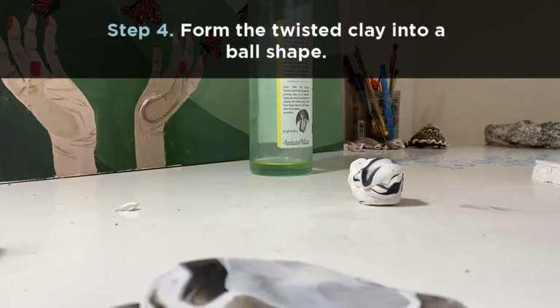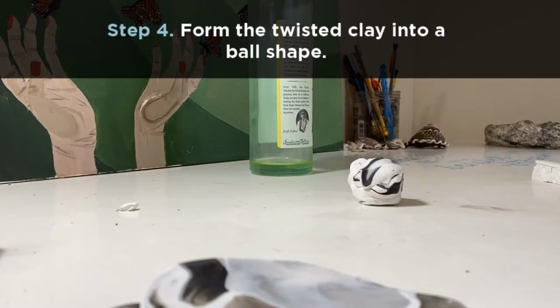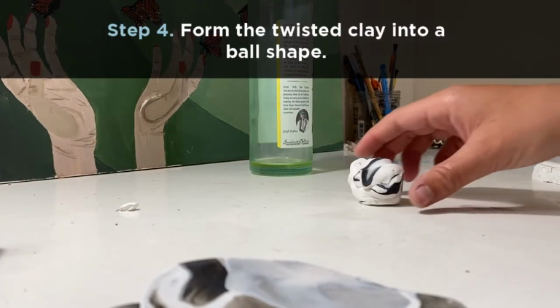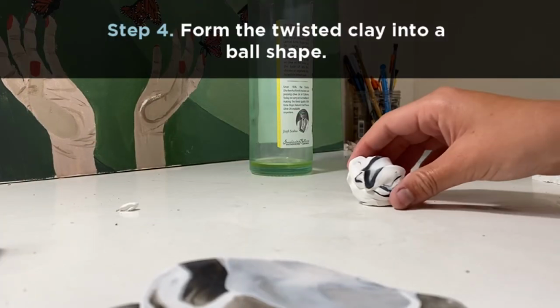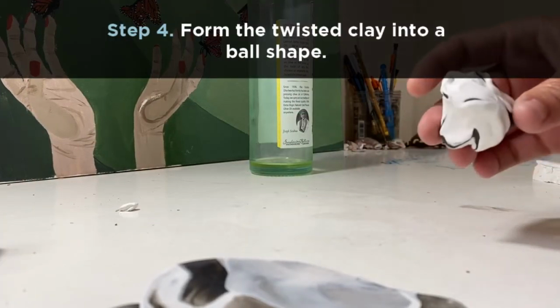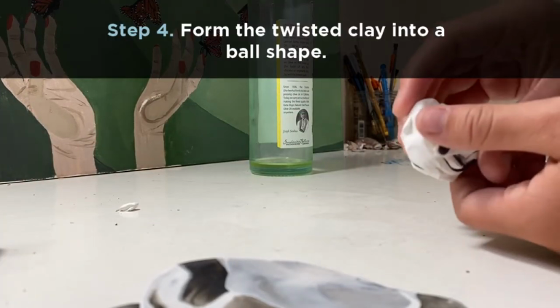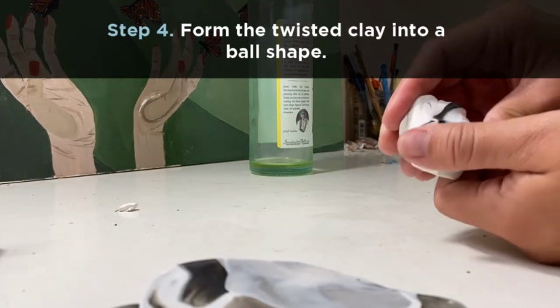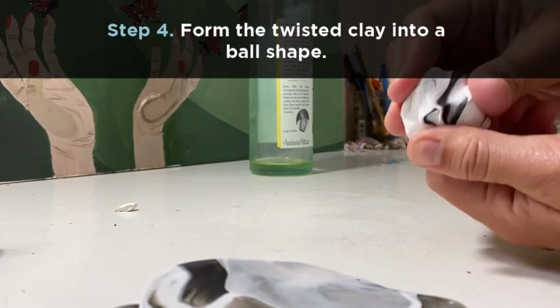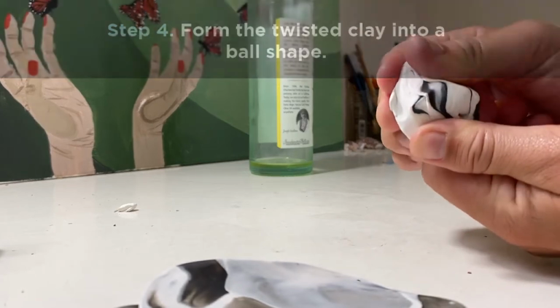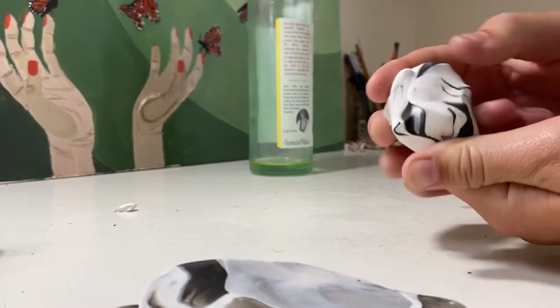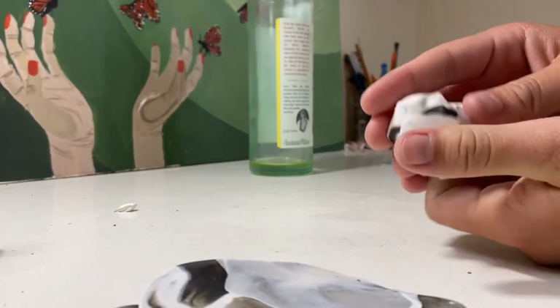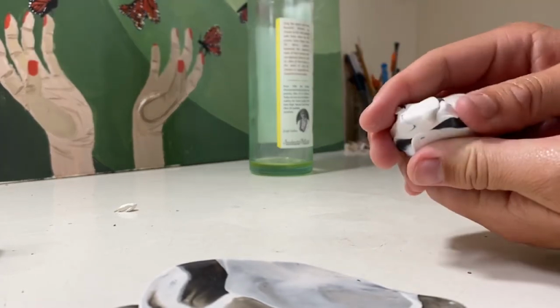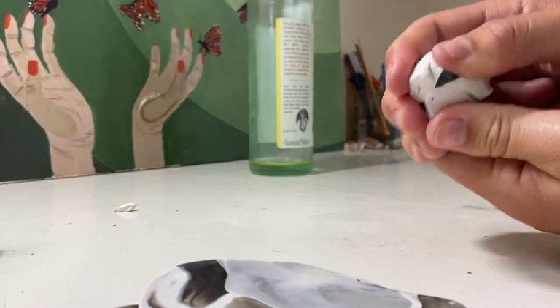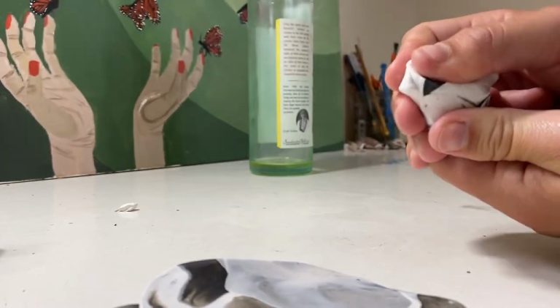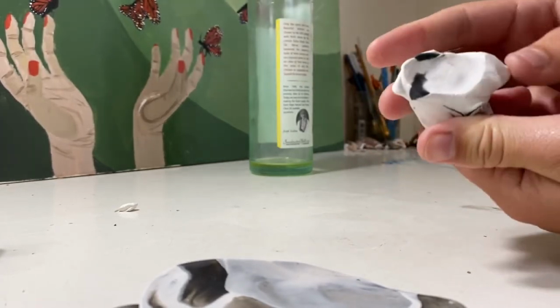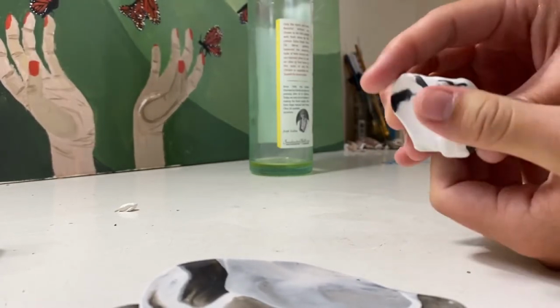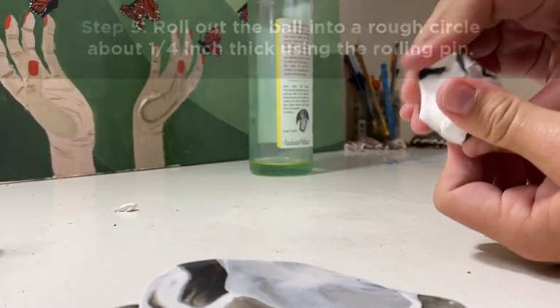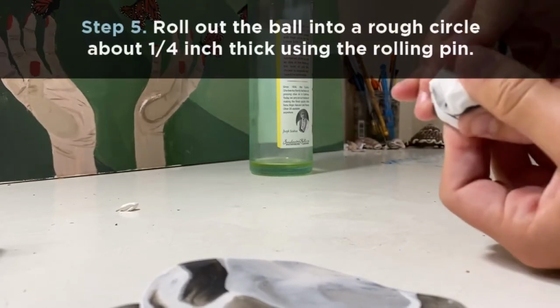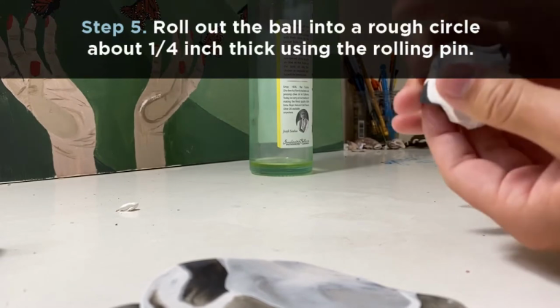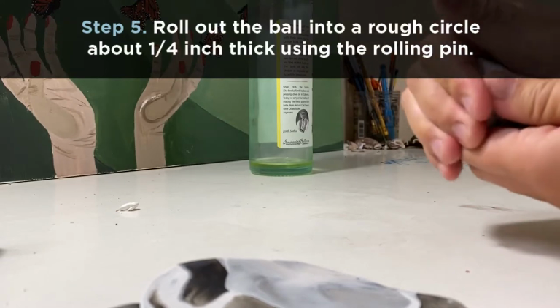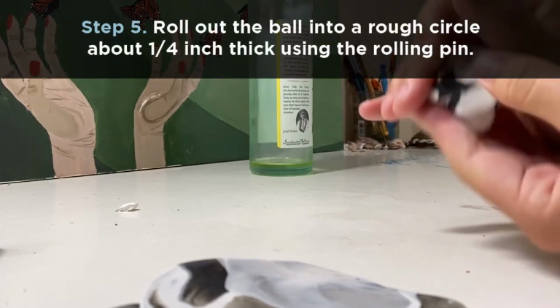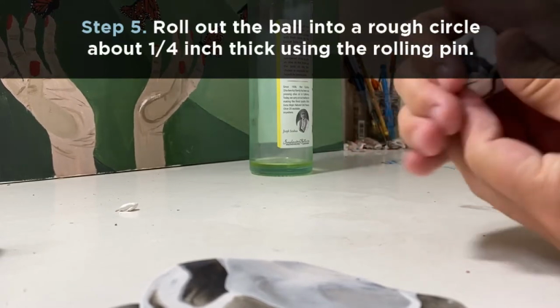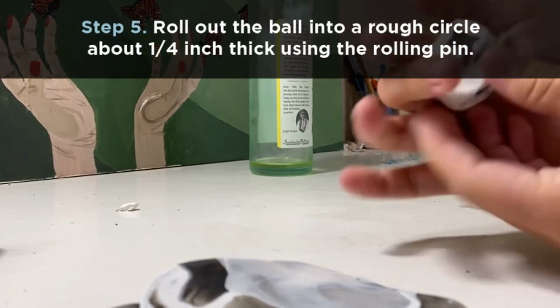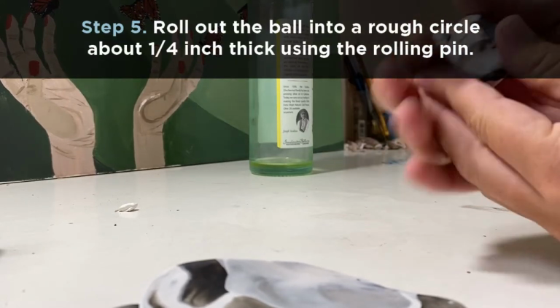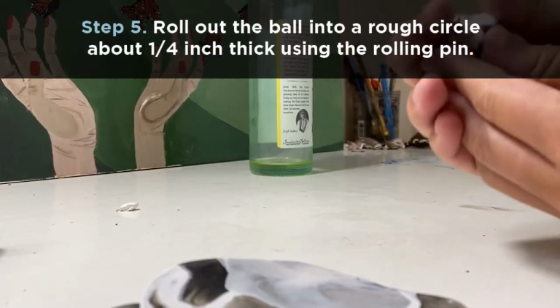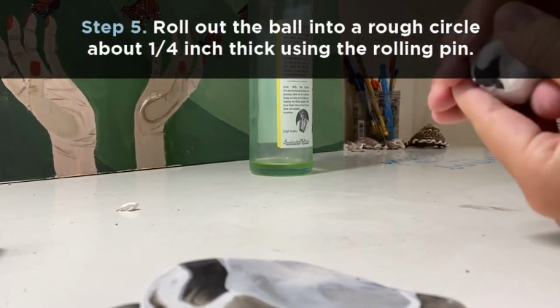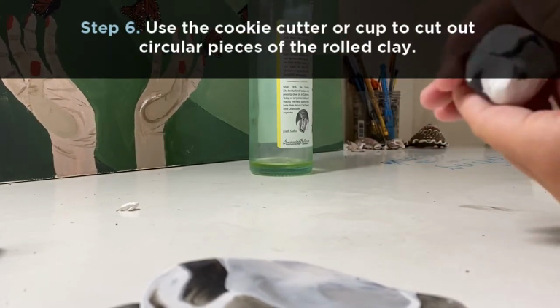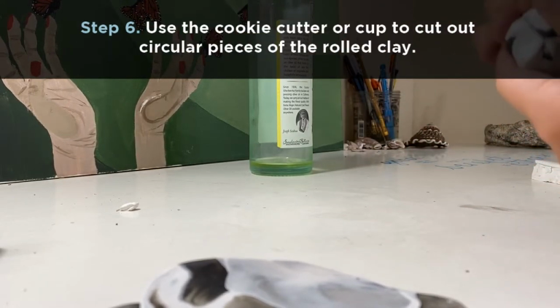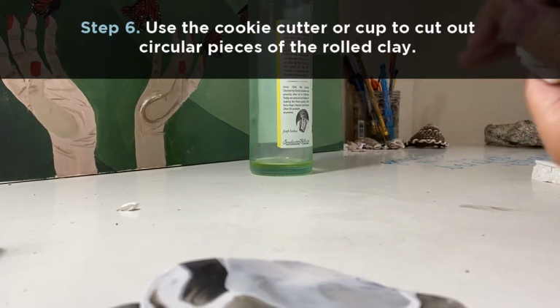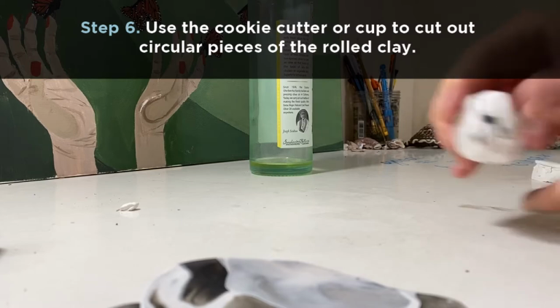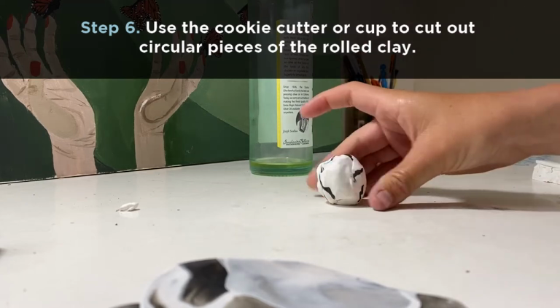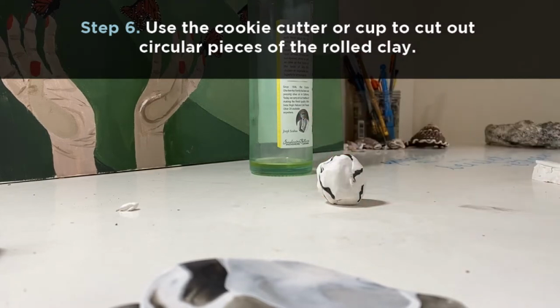Halfway through this process, I found that it works better if you kind of put it into a ball shape and smear around some of the clay to get some more organic shapes. And then crunch it into a ball and roll it out with your rolling pin.